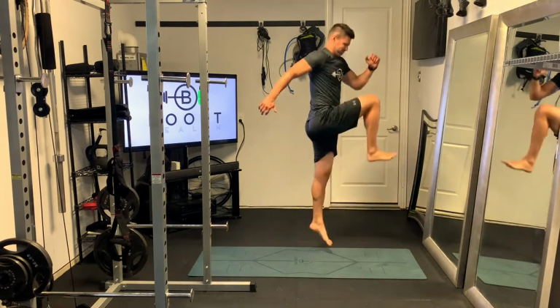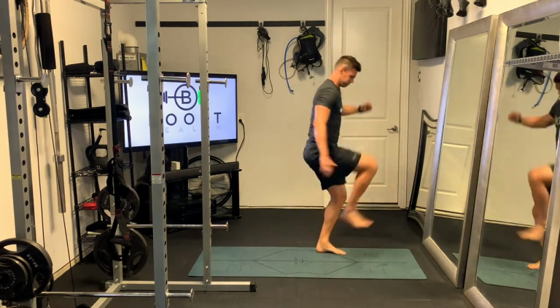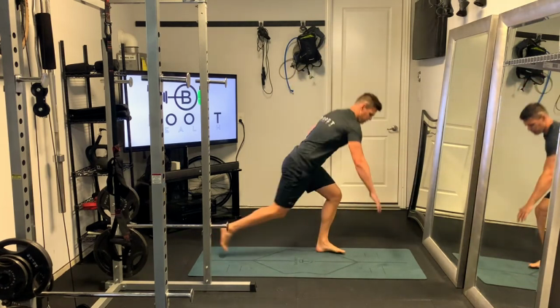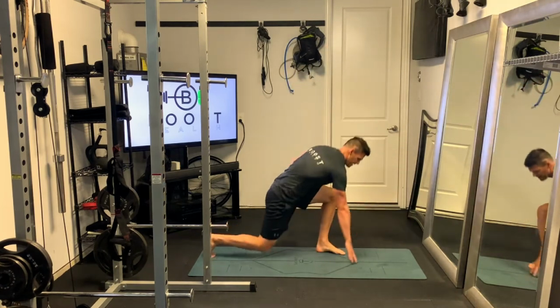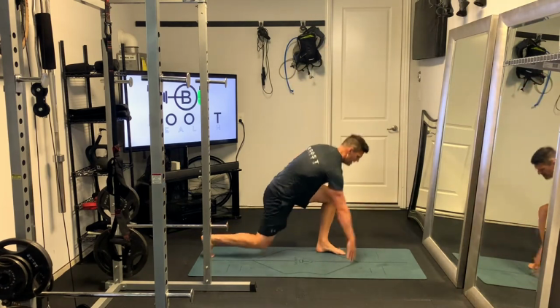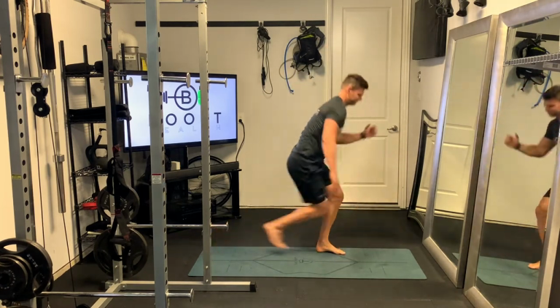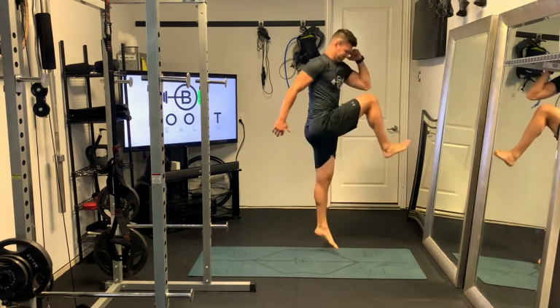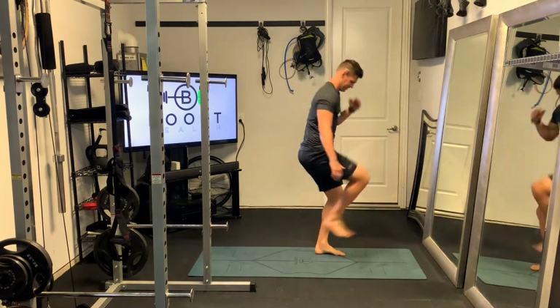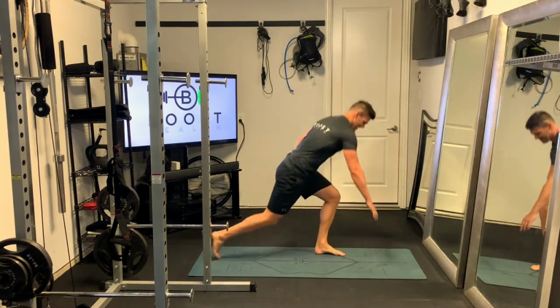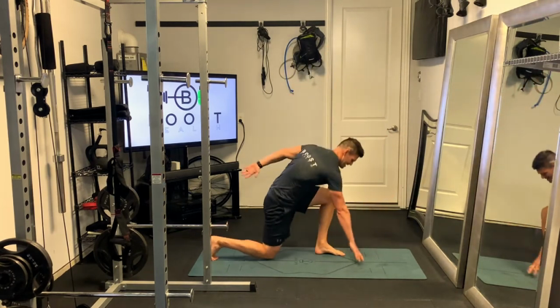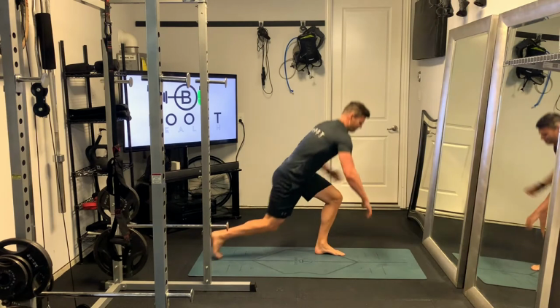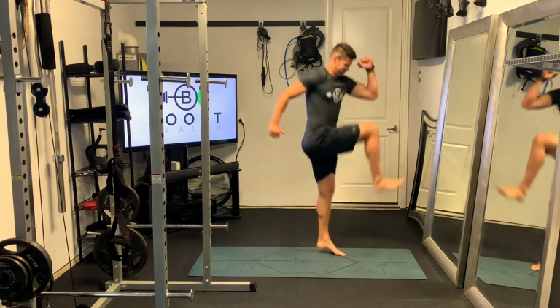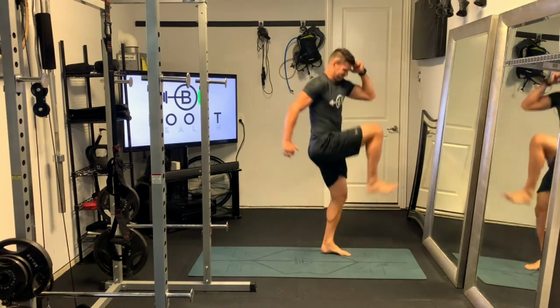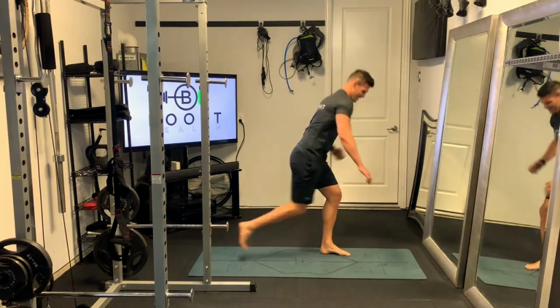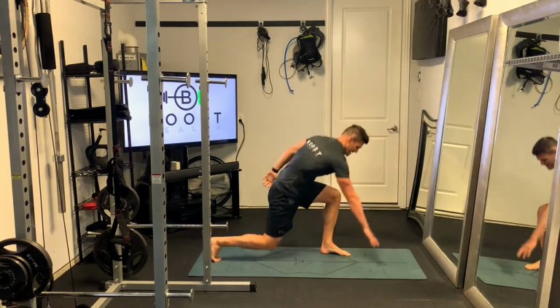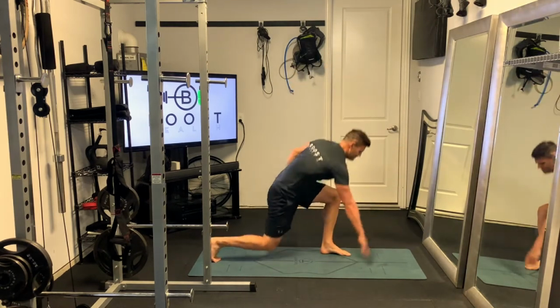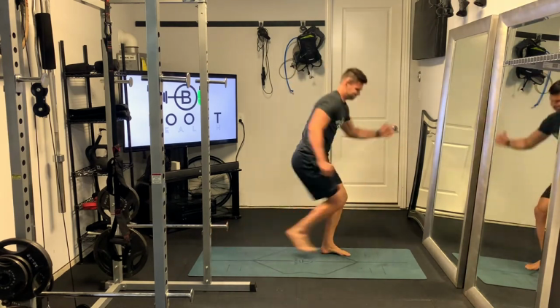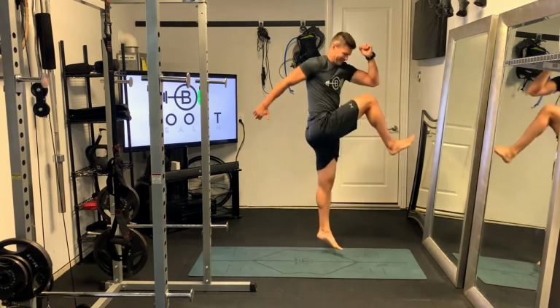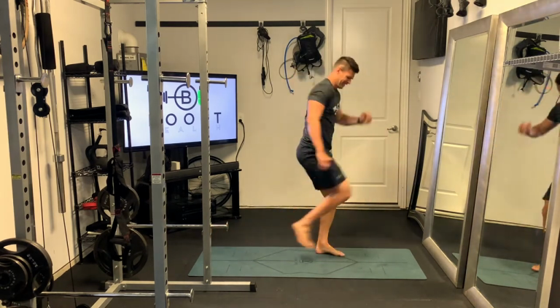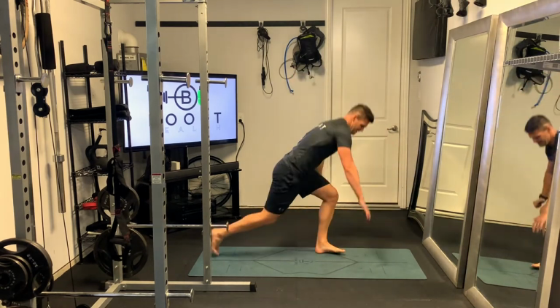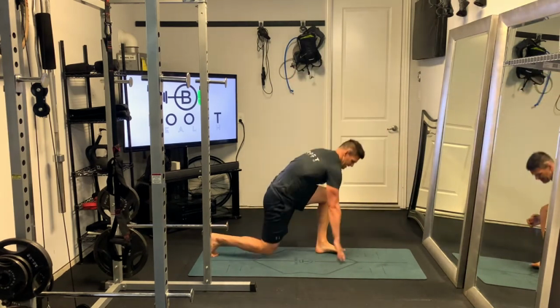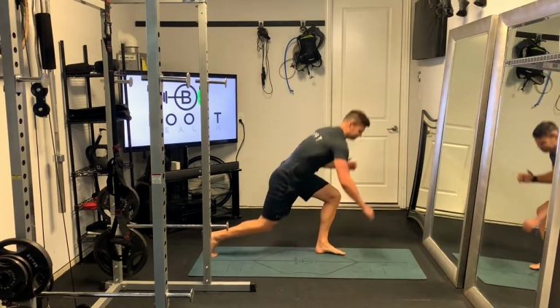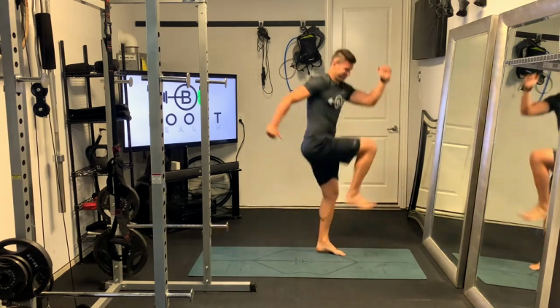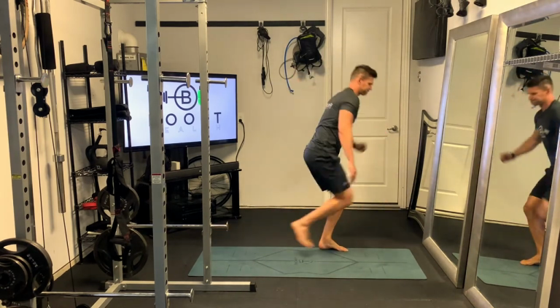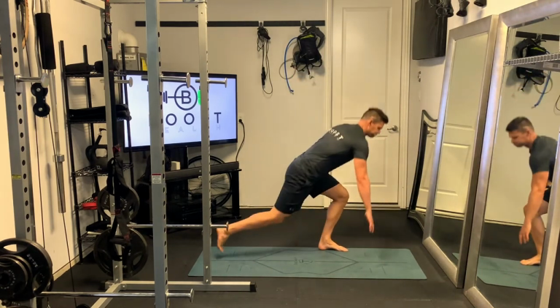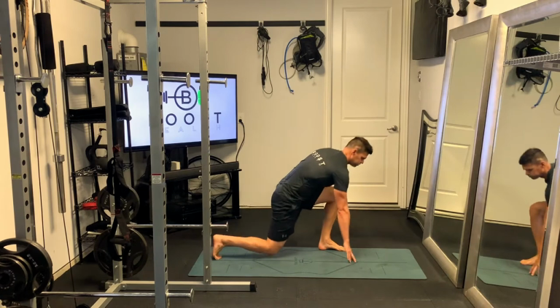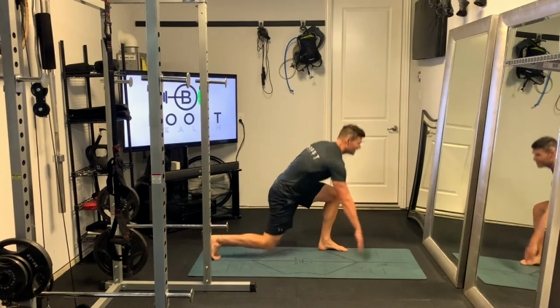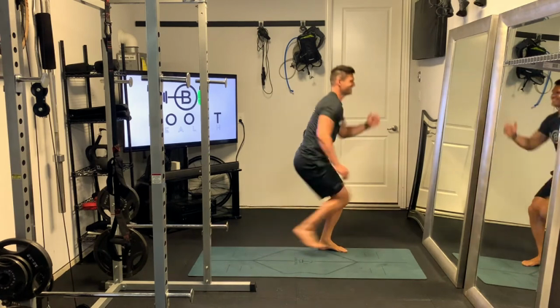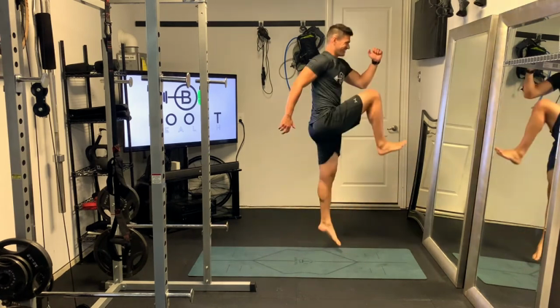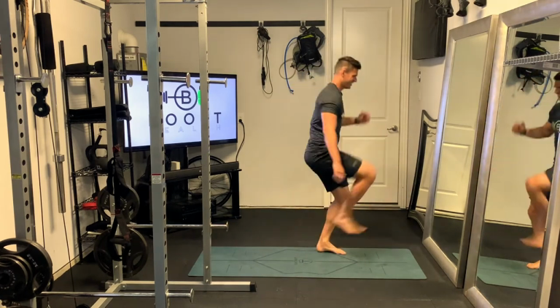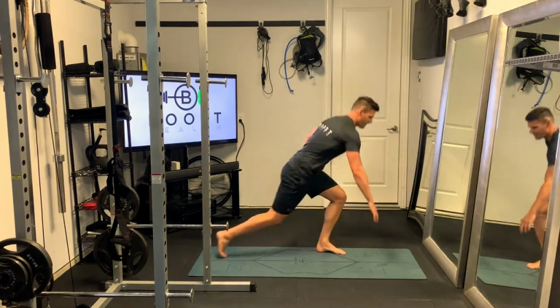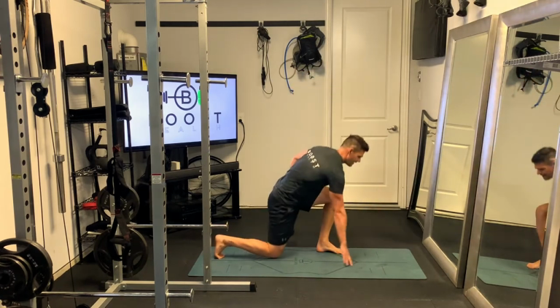You're actually going to leave the ground — press up into the air, leave the ground, explode up. You'll finish all of your set on one foot, and then you'll switch and do the exact same thing on the other side.